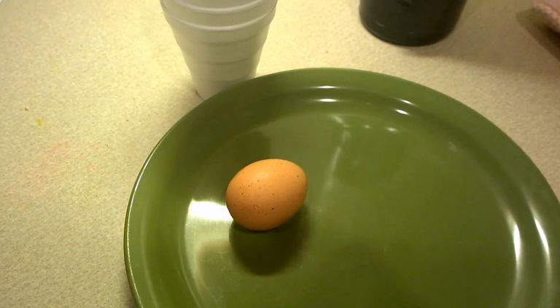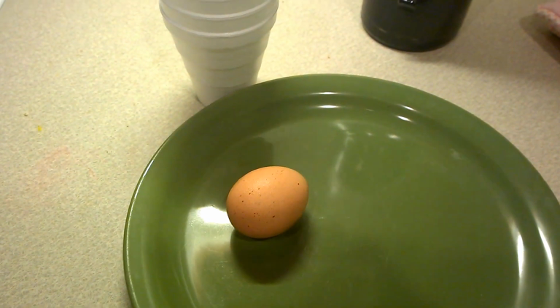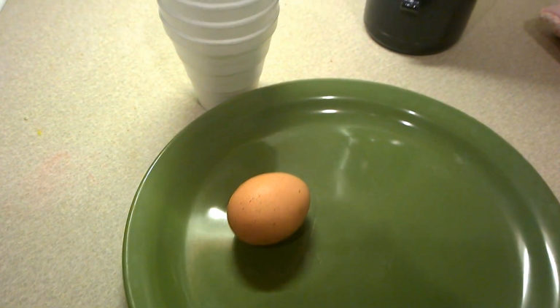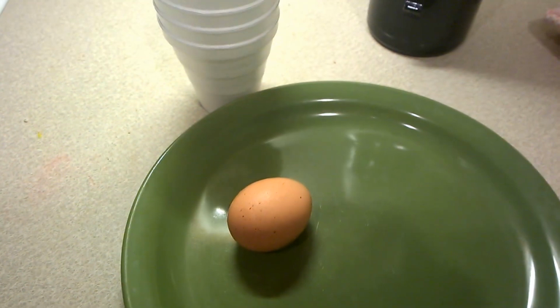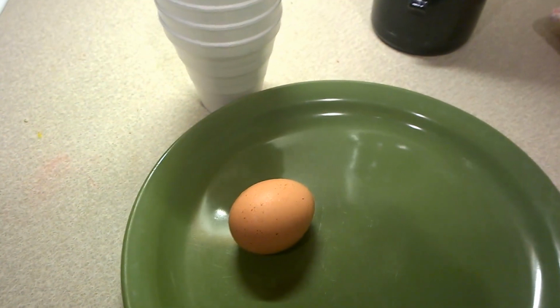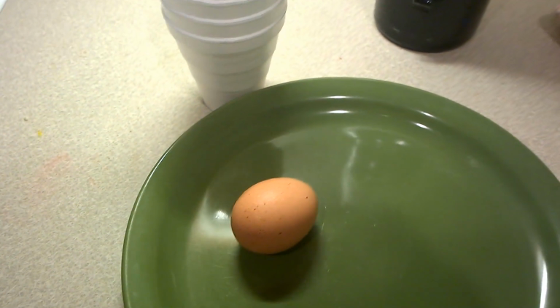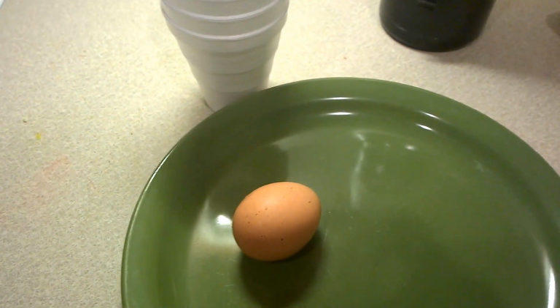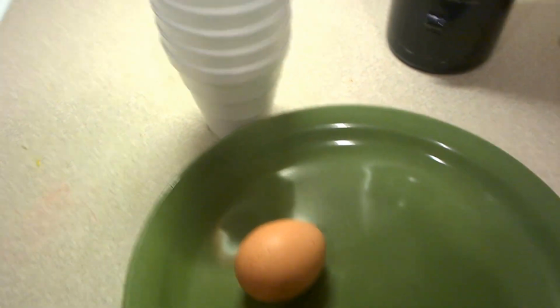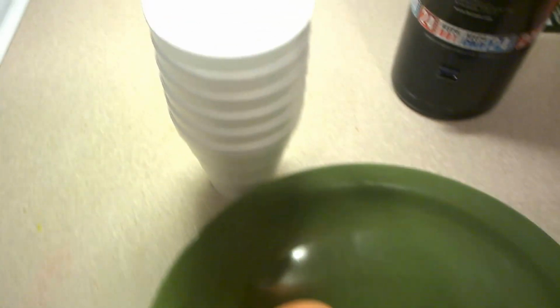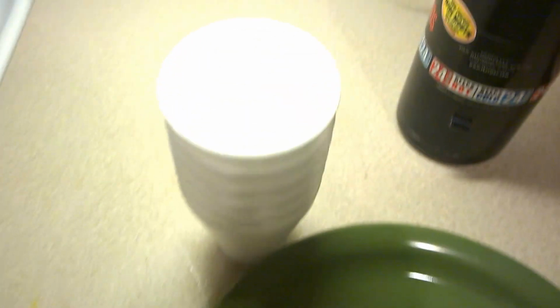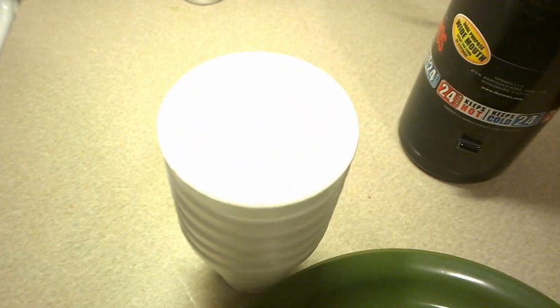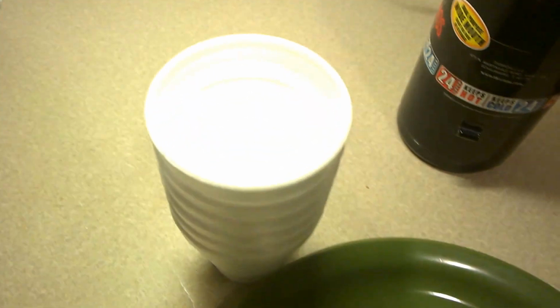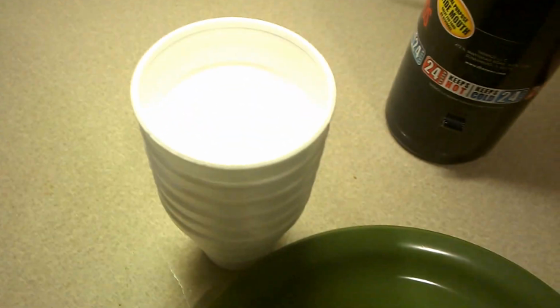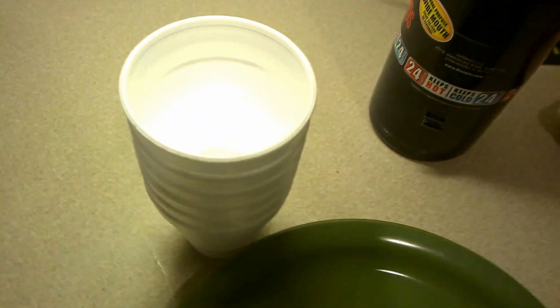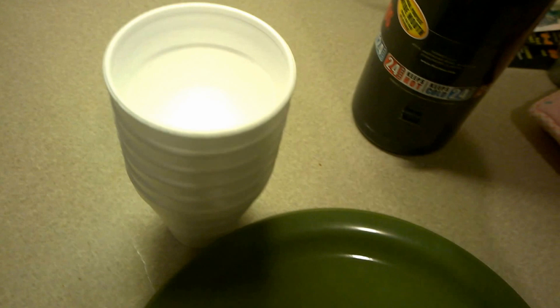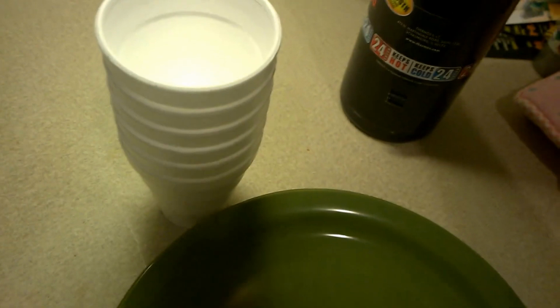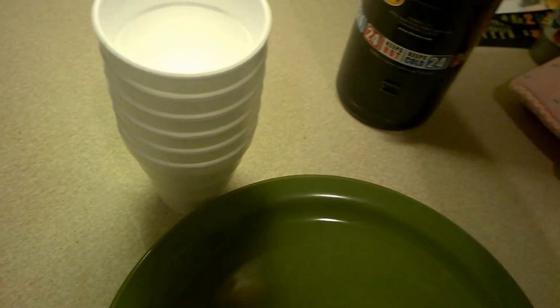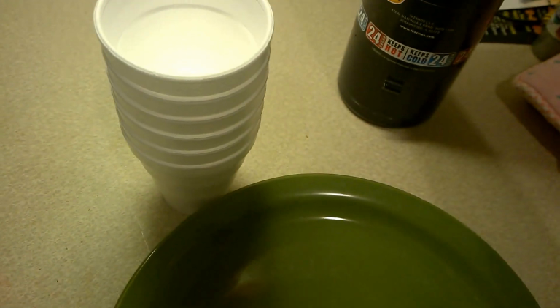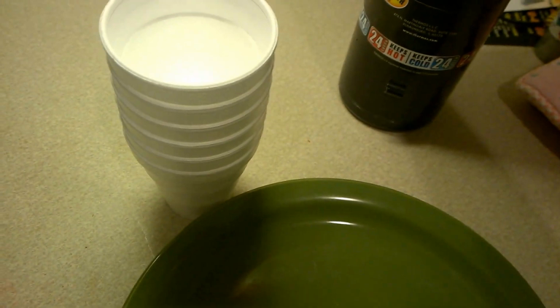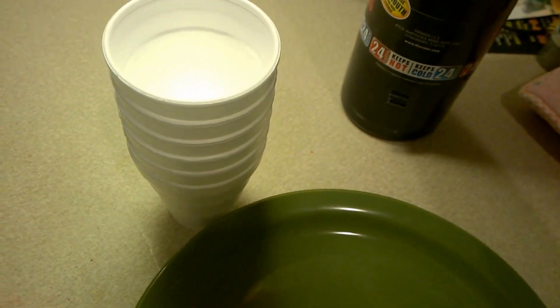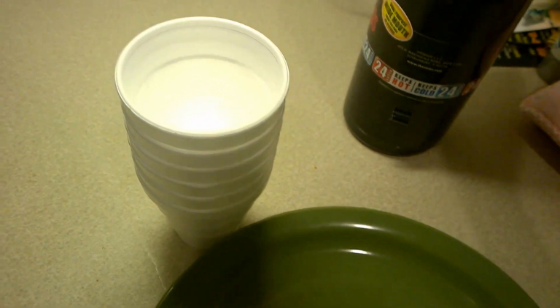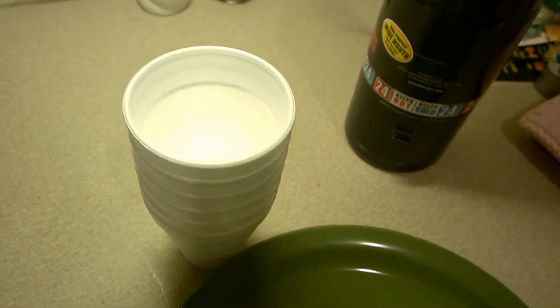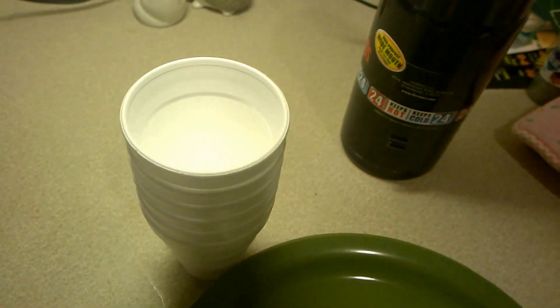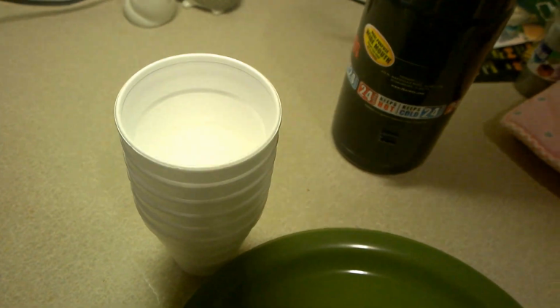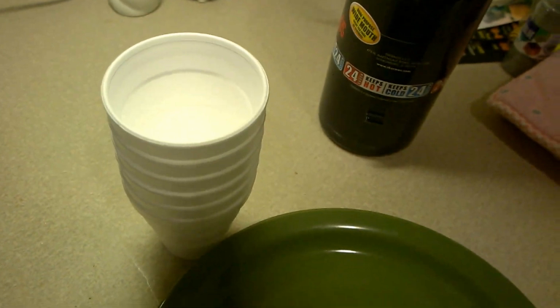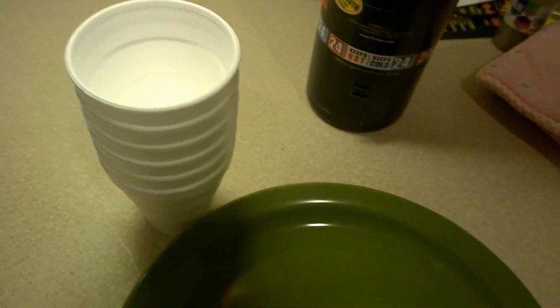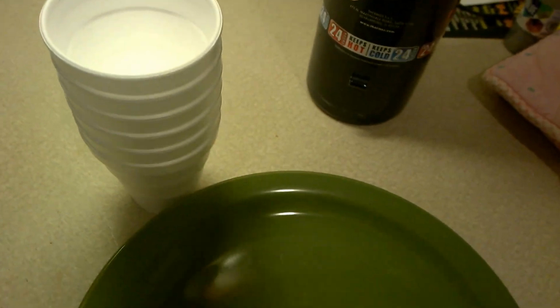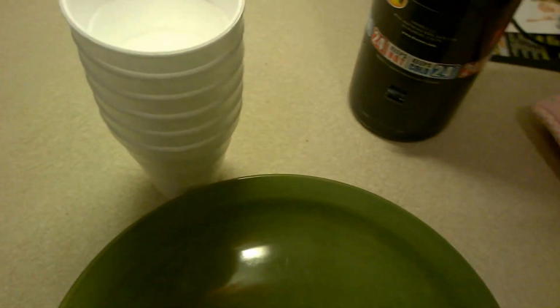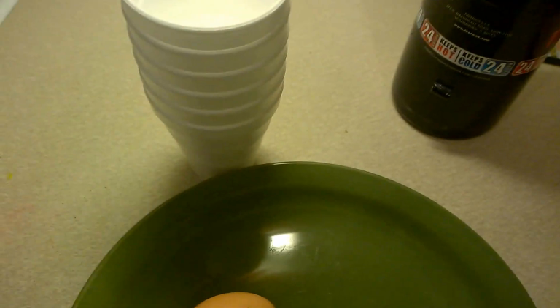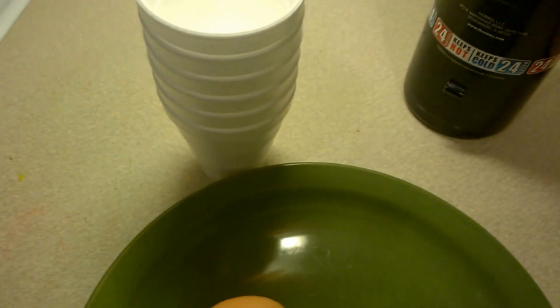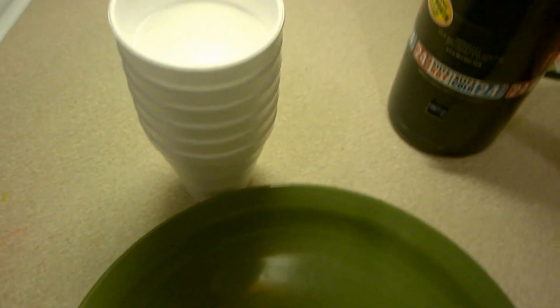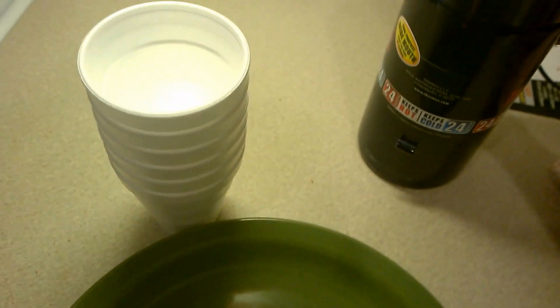Here I have an egg, and what I'm going to do is fry it in some liquid nitrogen. It probably won't really fry, but it'll just freeze, perhaps.